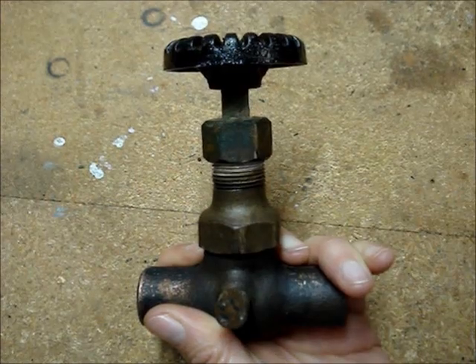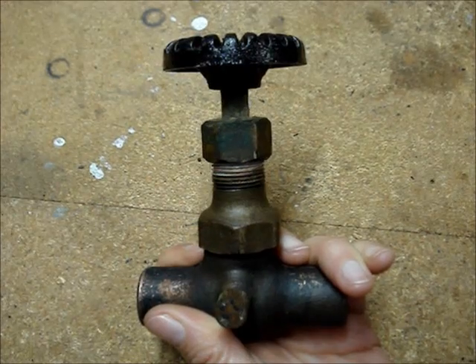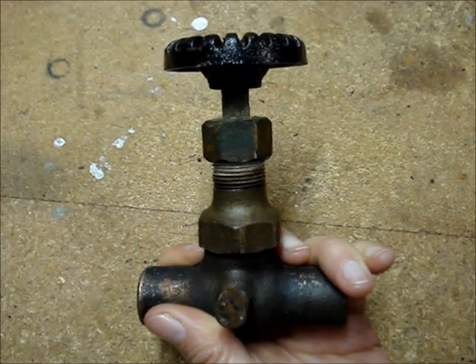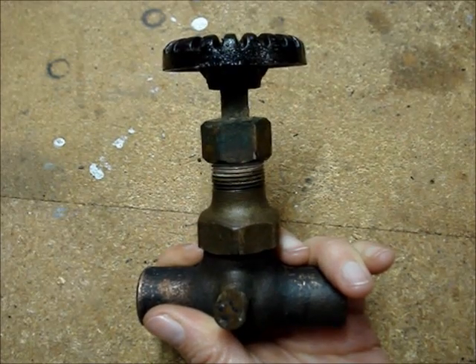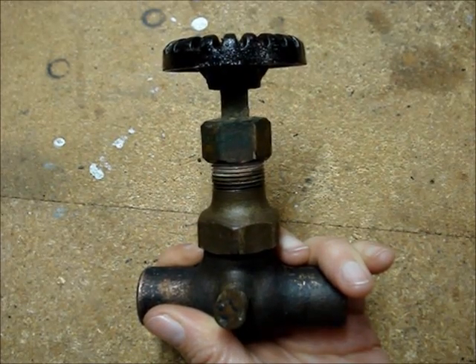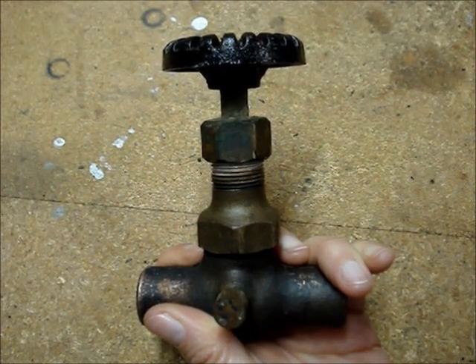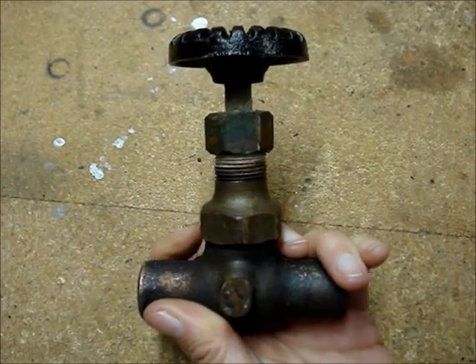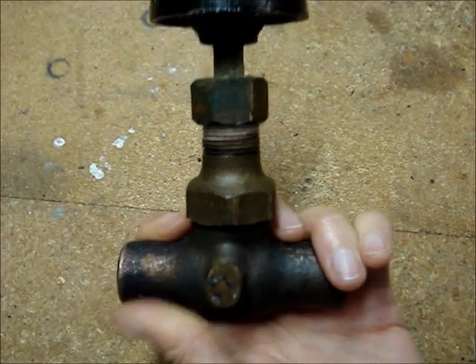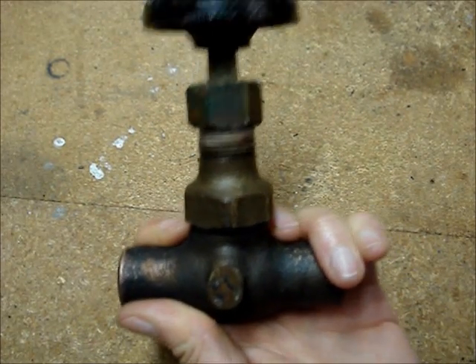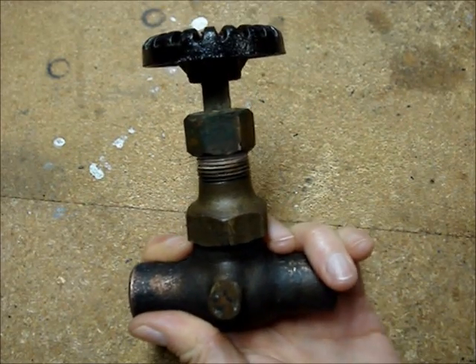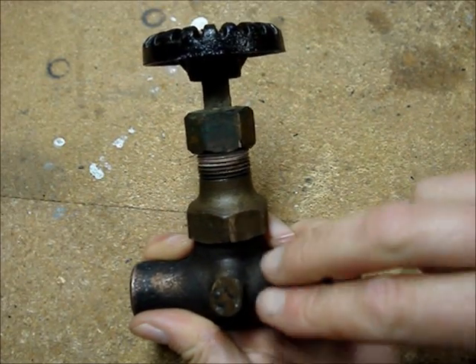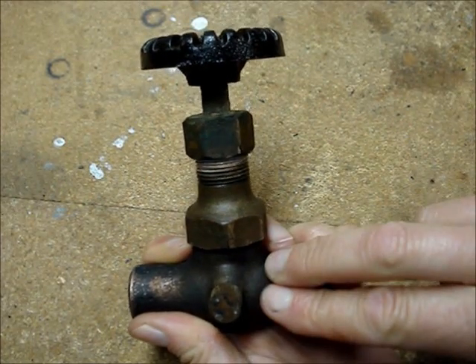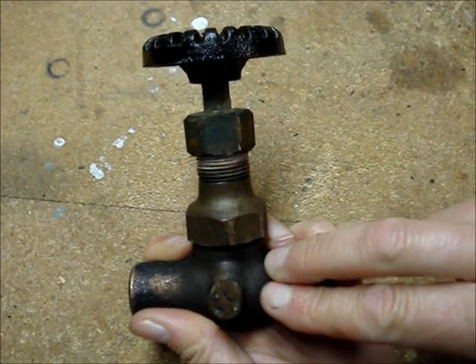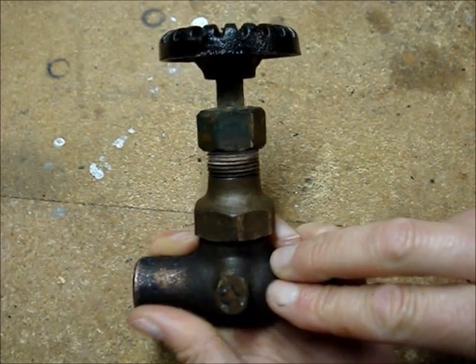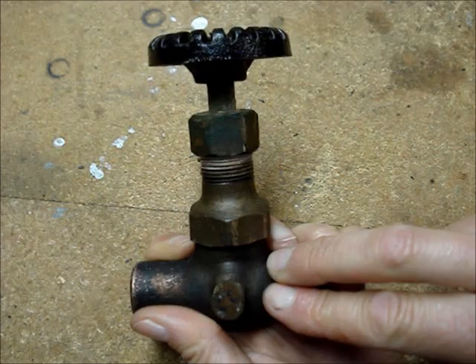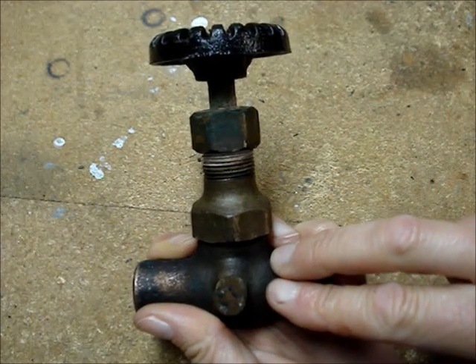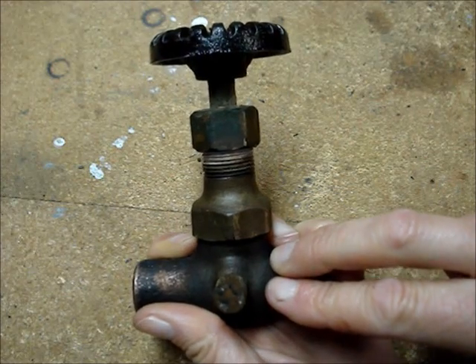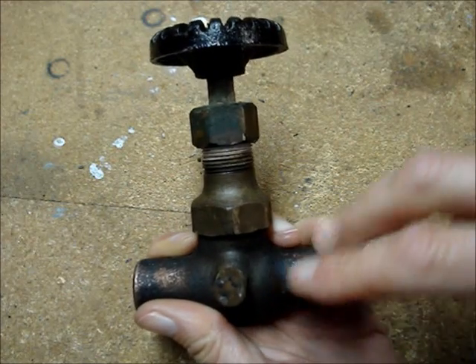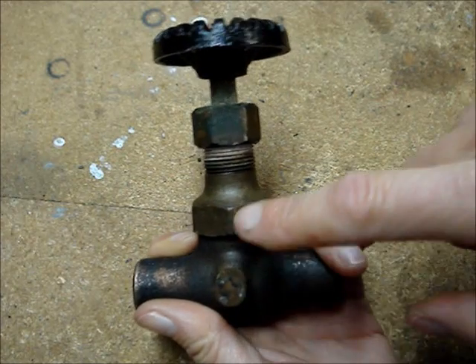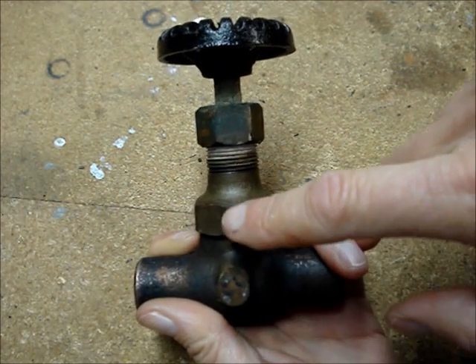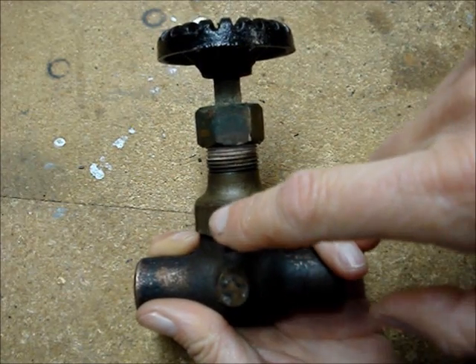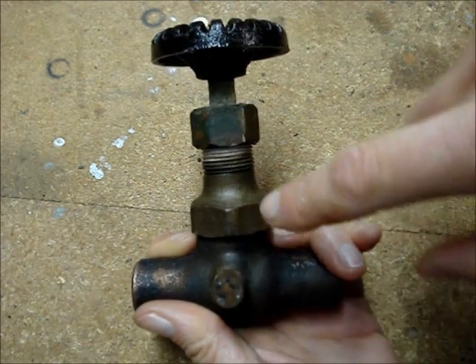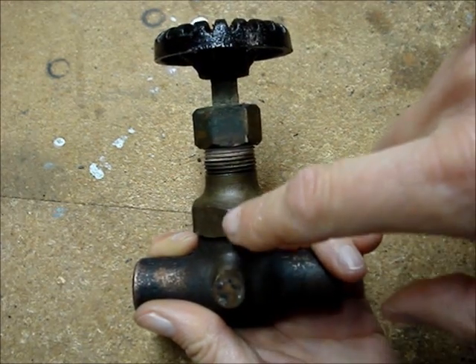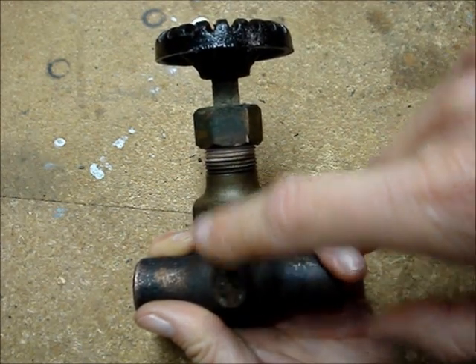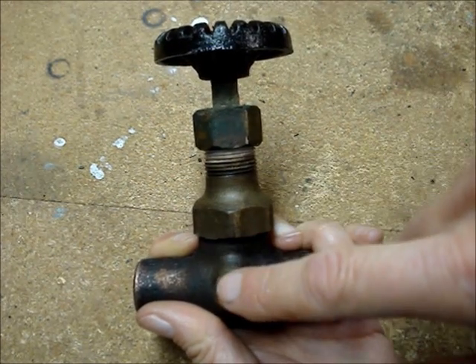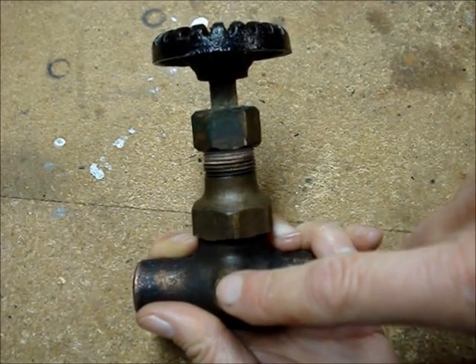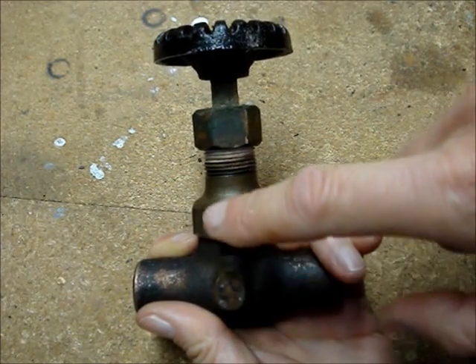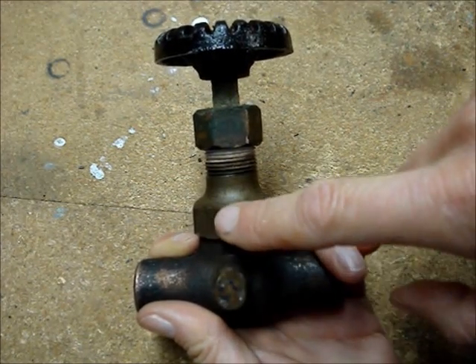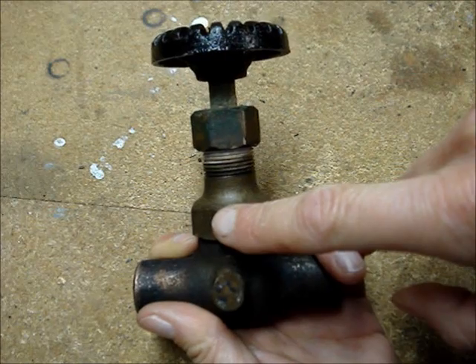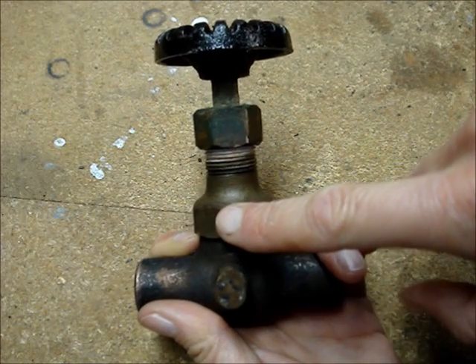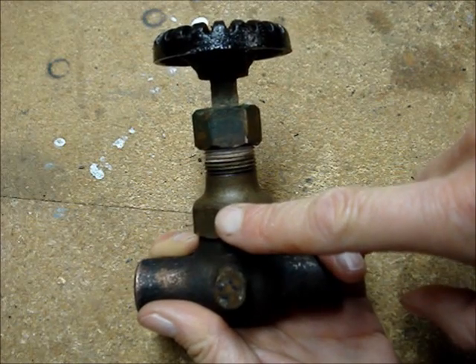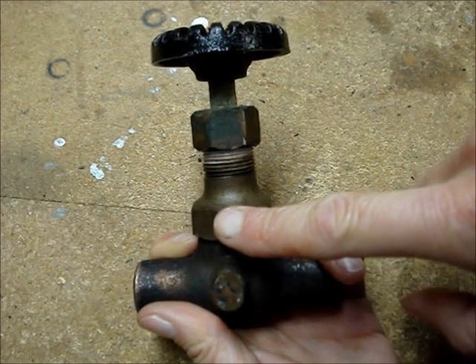Remove the valve from the valve body. Hold on to the valve body with a wrench or your hand, and turn the nut closest to the valve body counterclockwise.